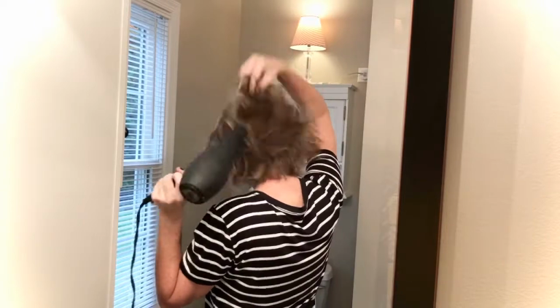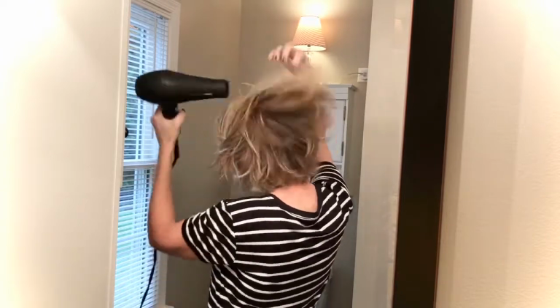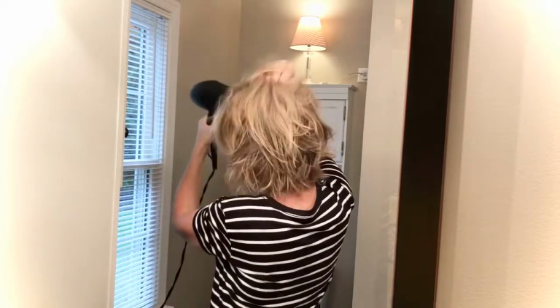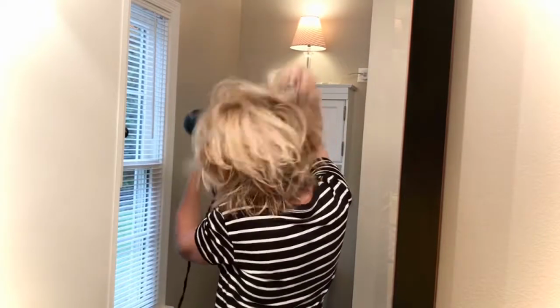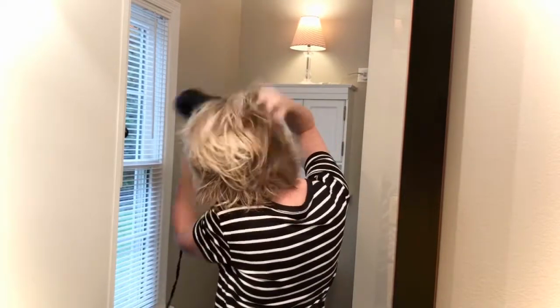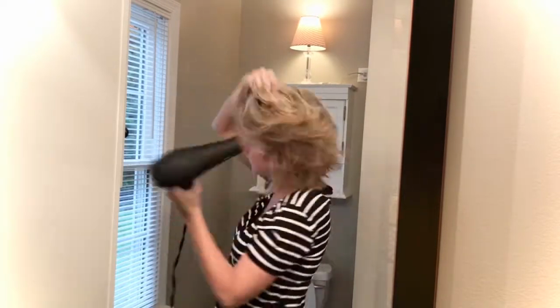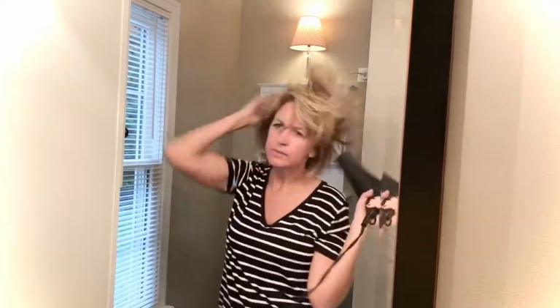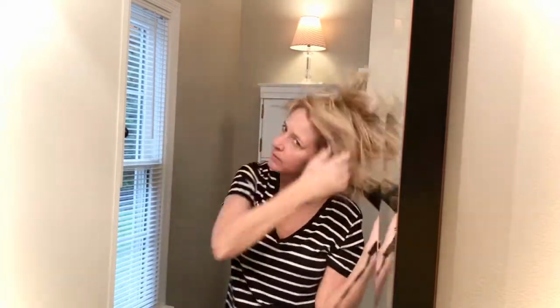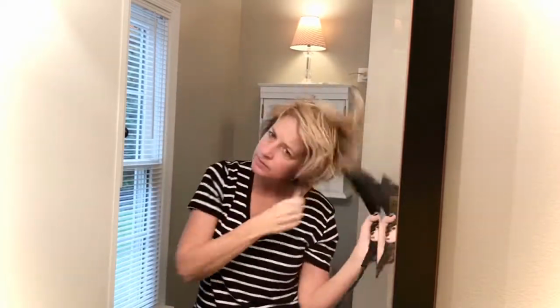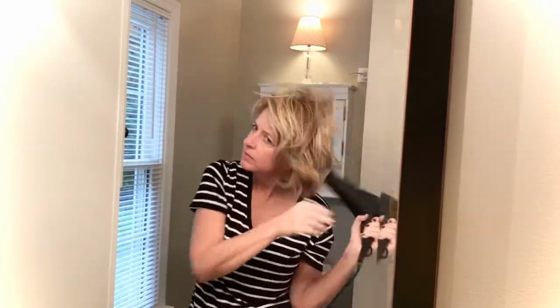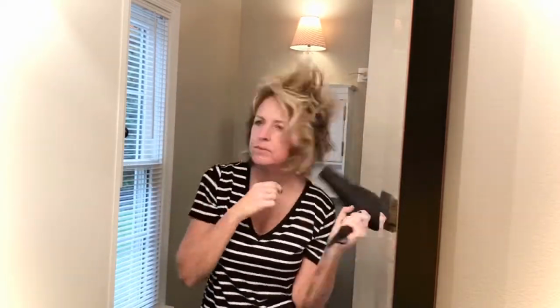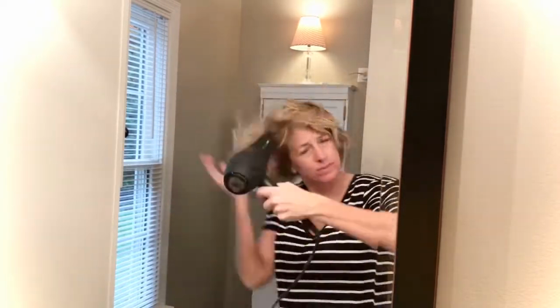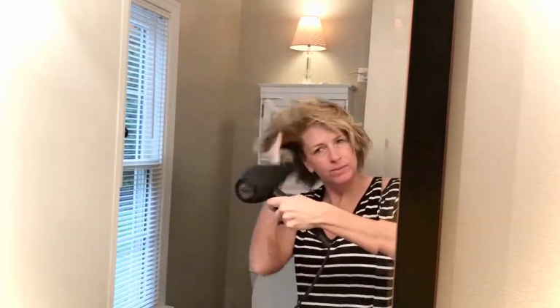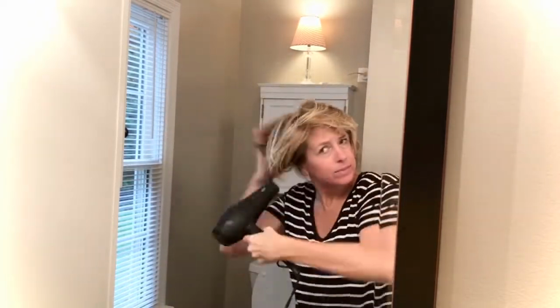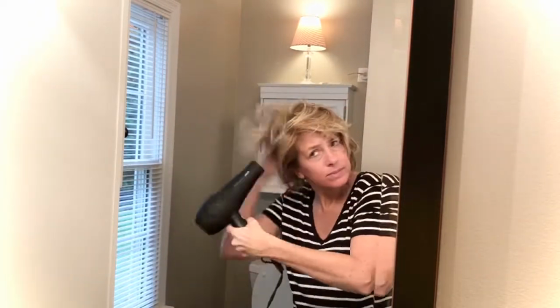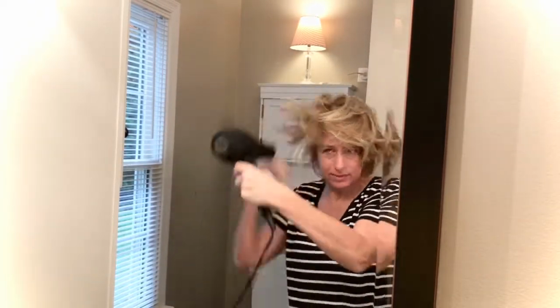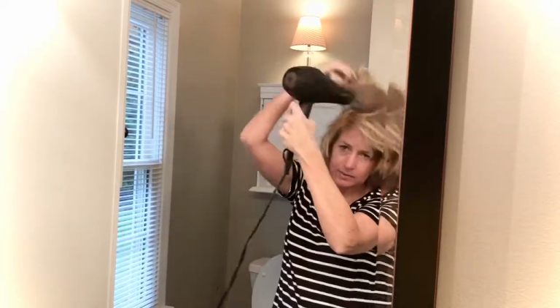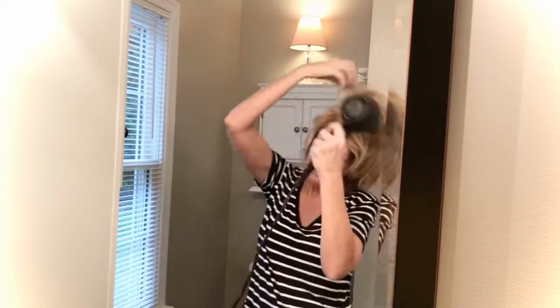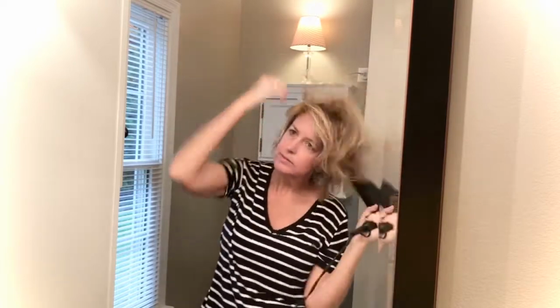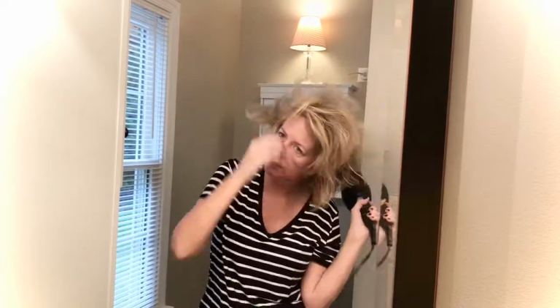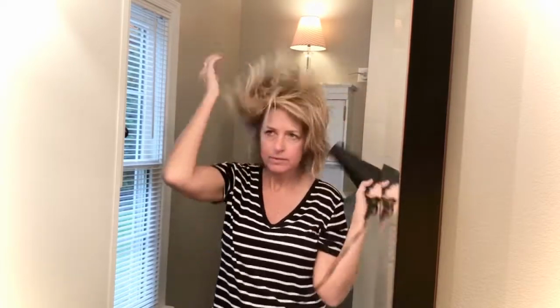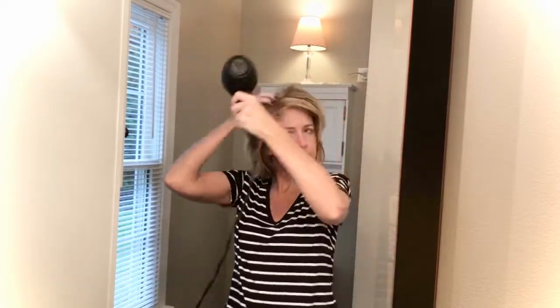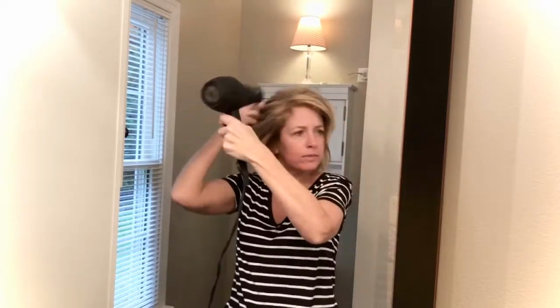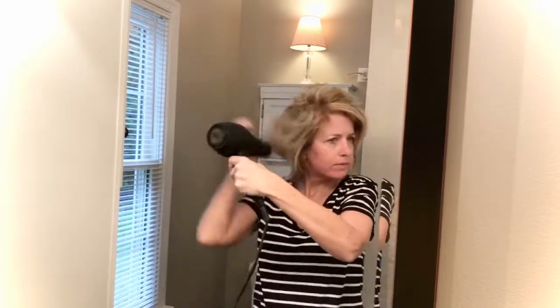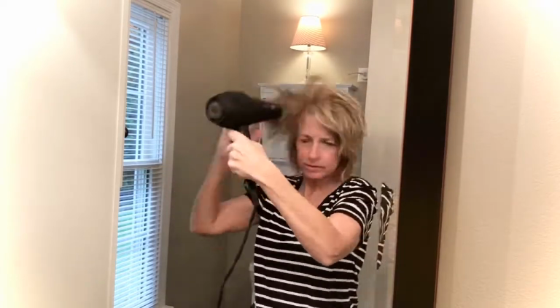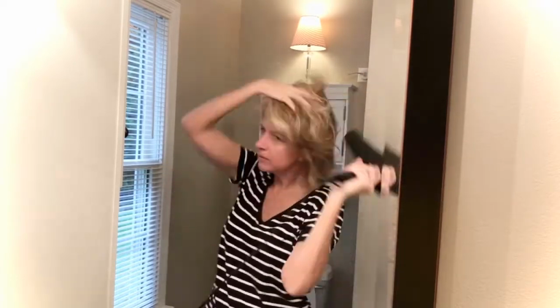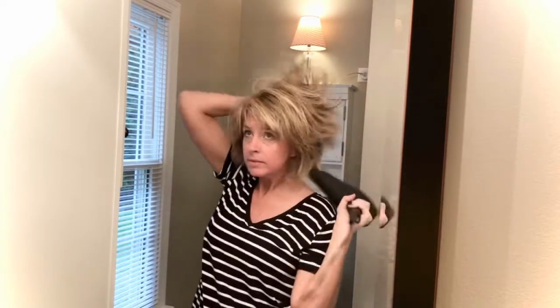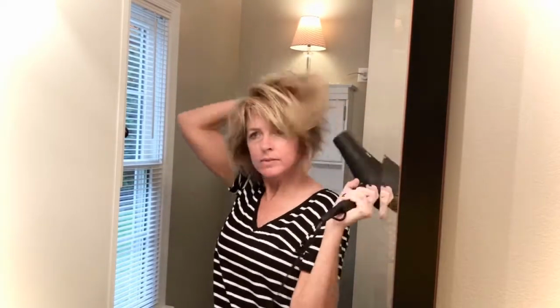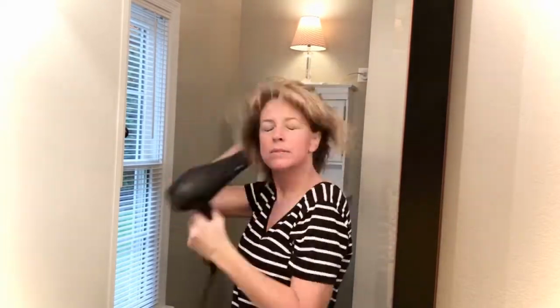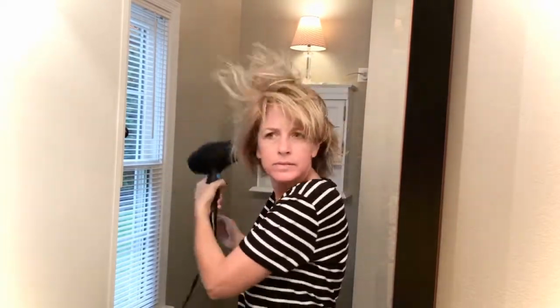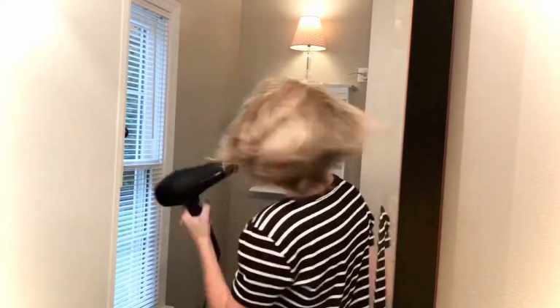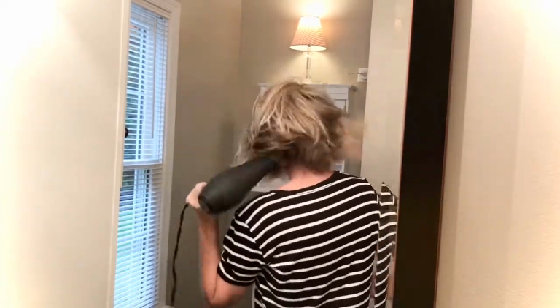I work part time in the afternoon, so sometimes like today I spend my morning doing chores and projects or working on my channel. Then later I'll get dressed, do makeup, and curl my hair.